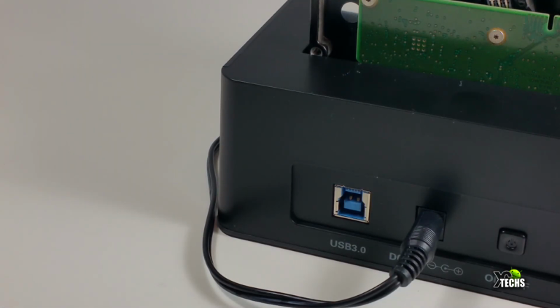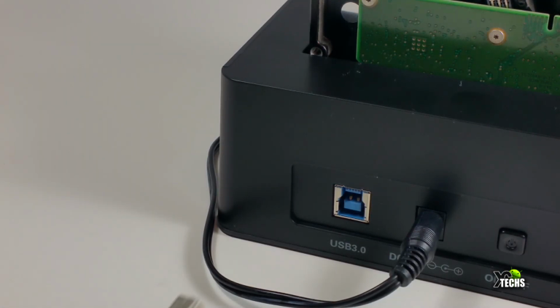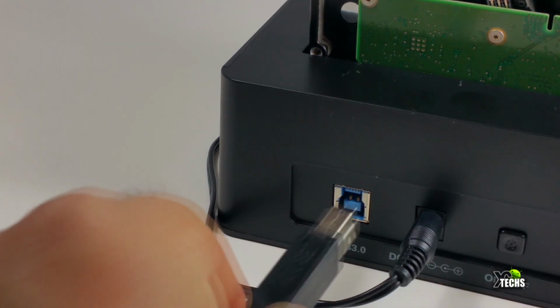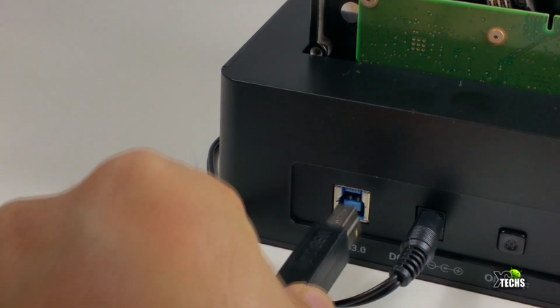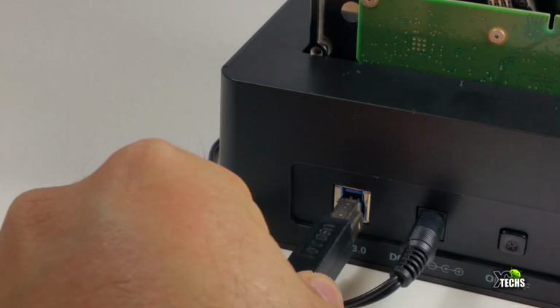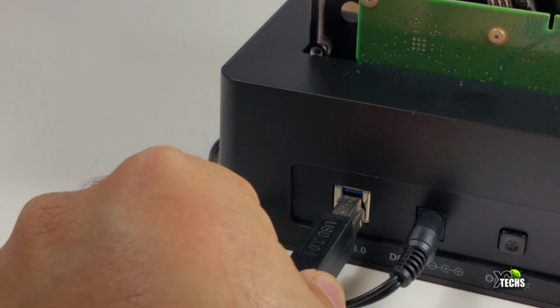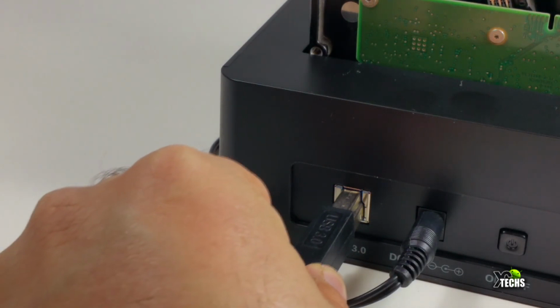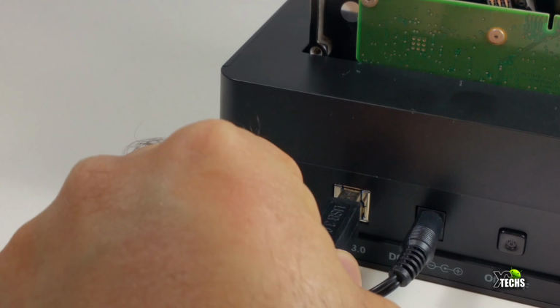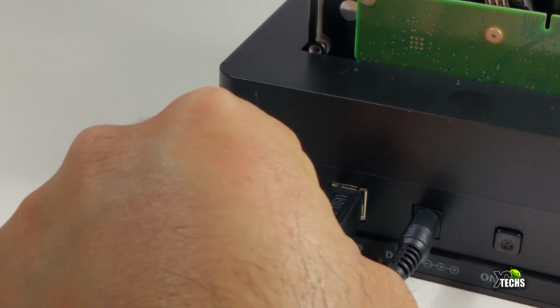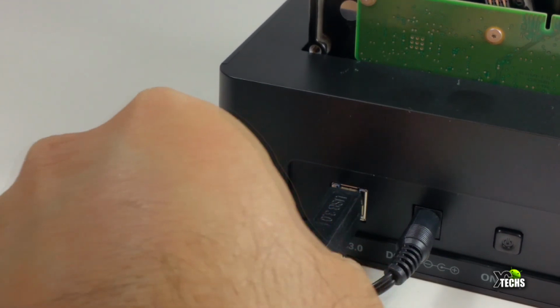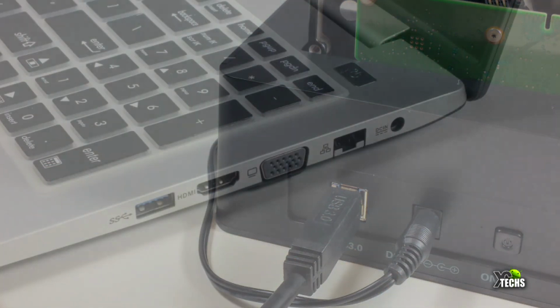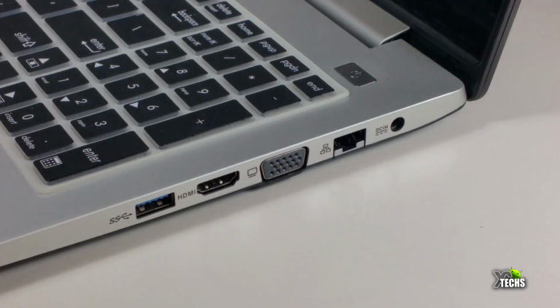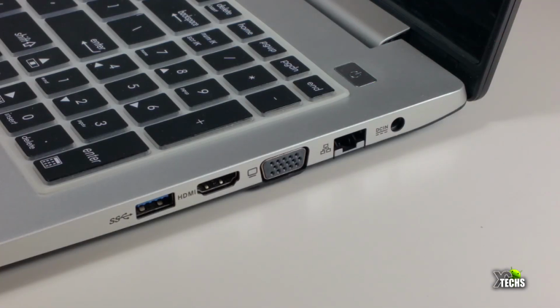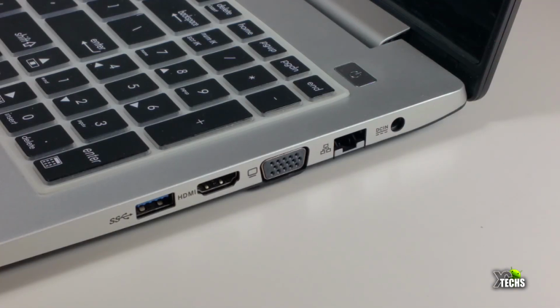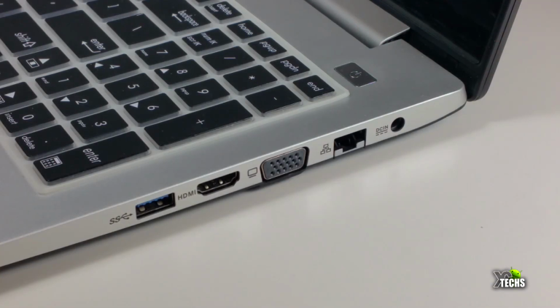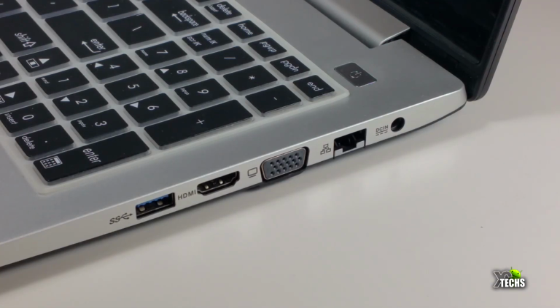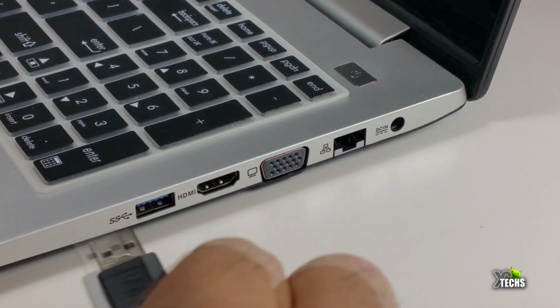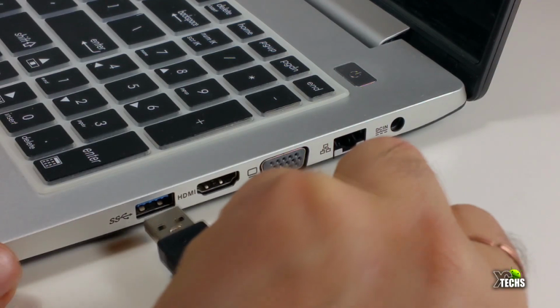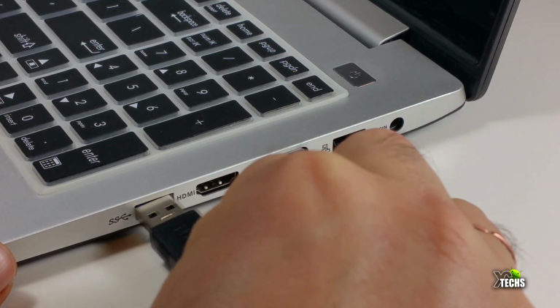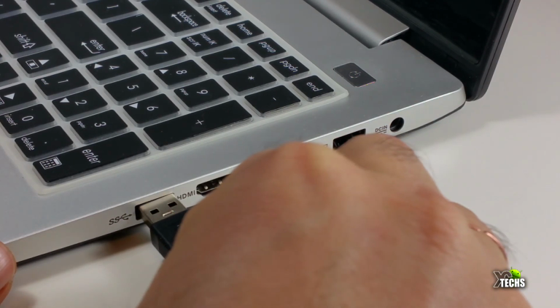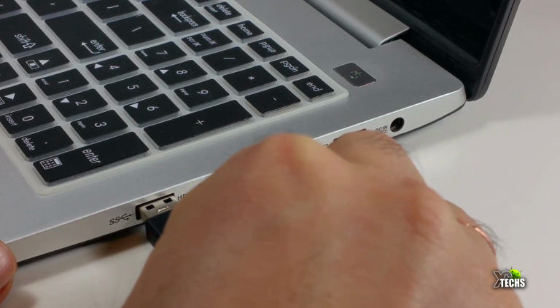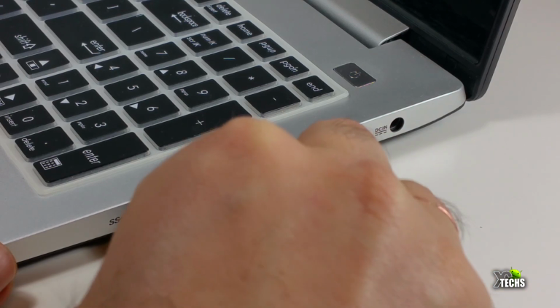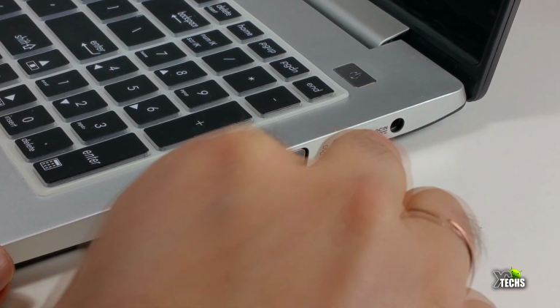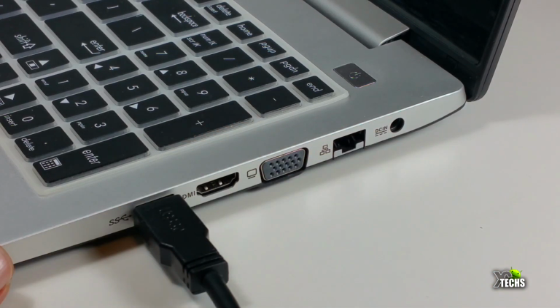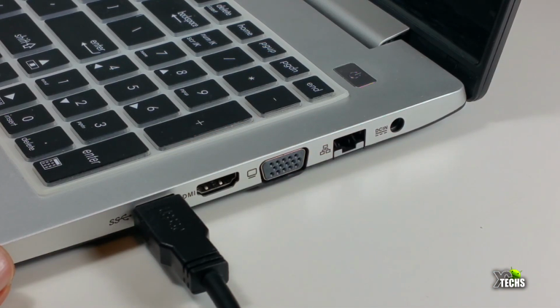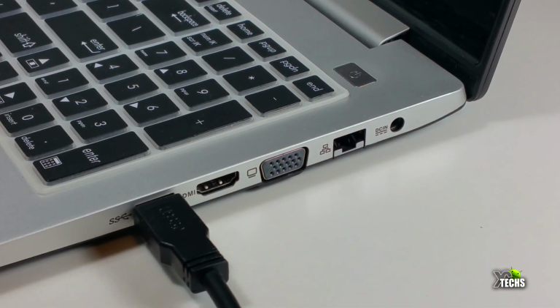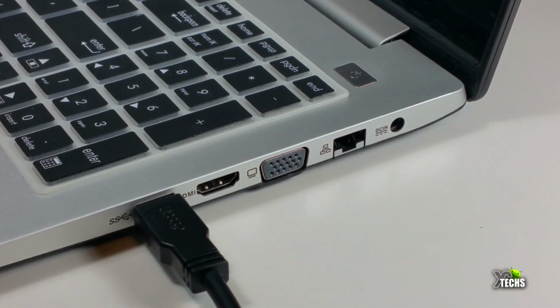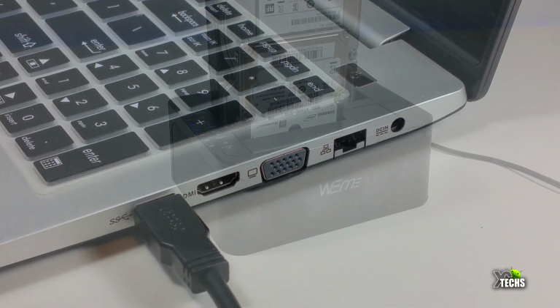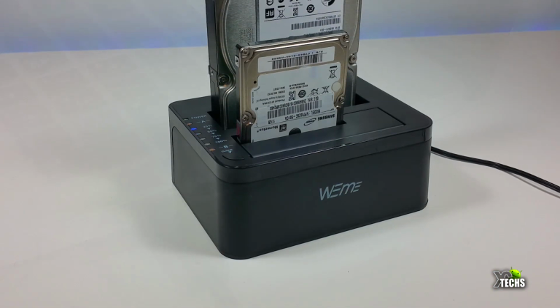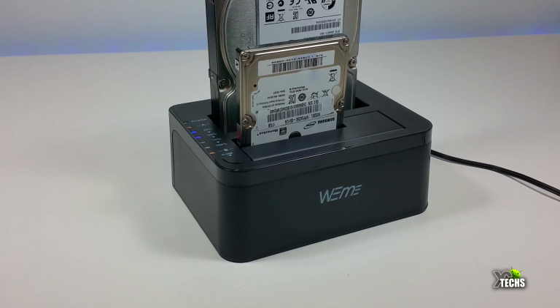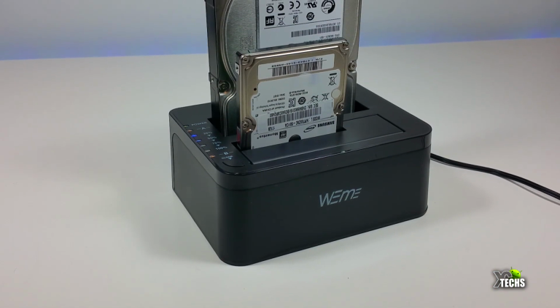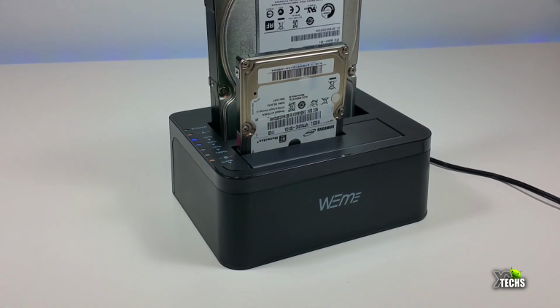This can also be used as a hot swap hard drive on your computer, just using the USB 3.0 connection on the back. It is a very easy thing to use and inexpensive.